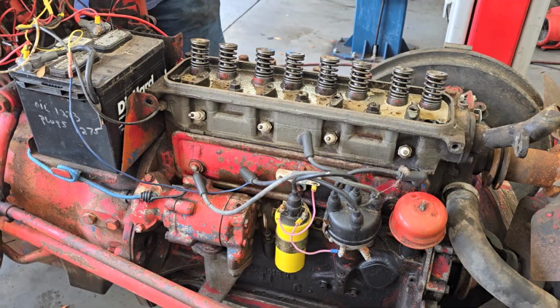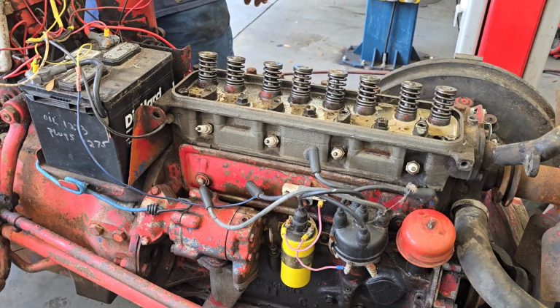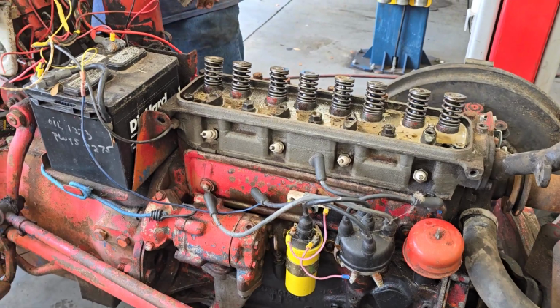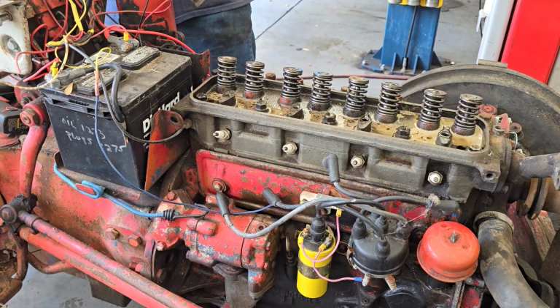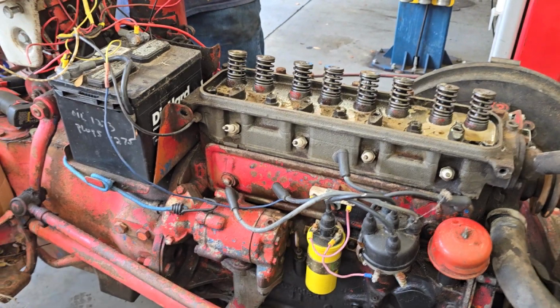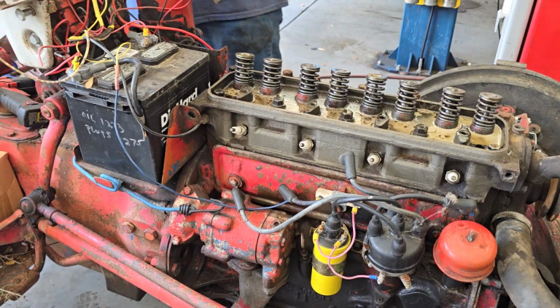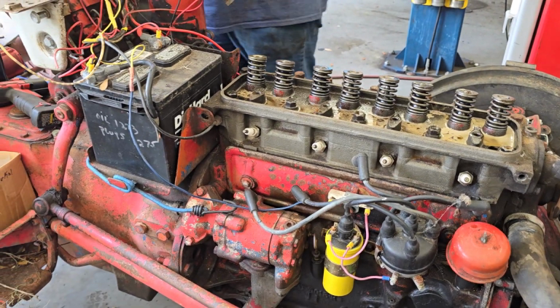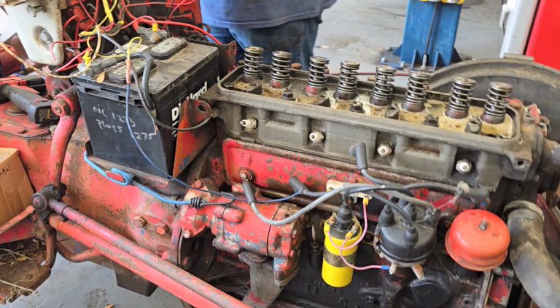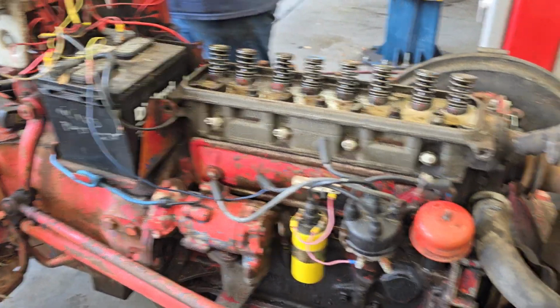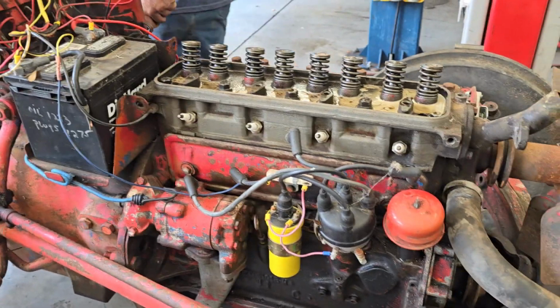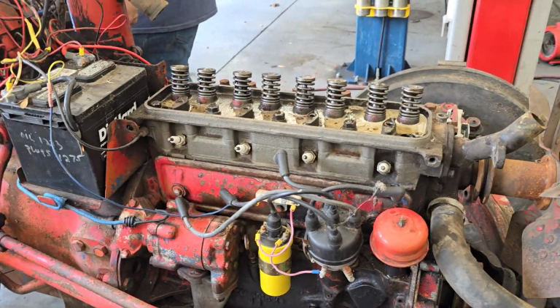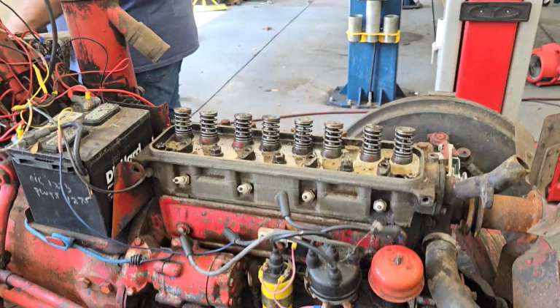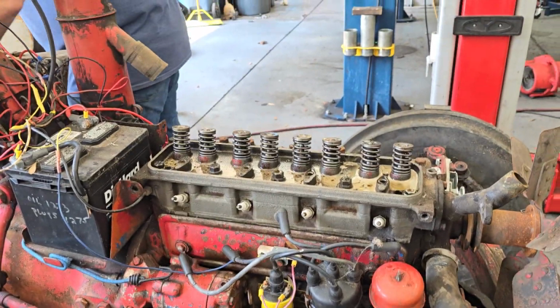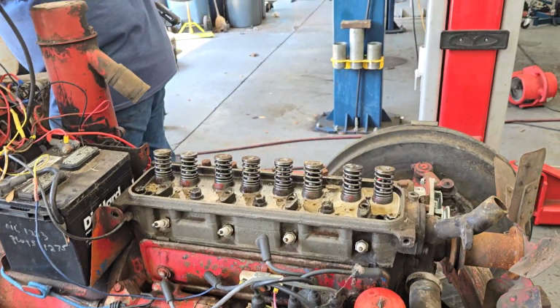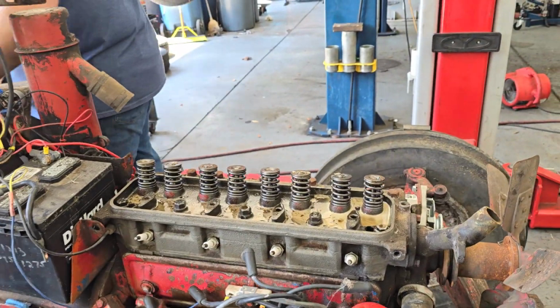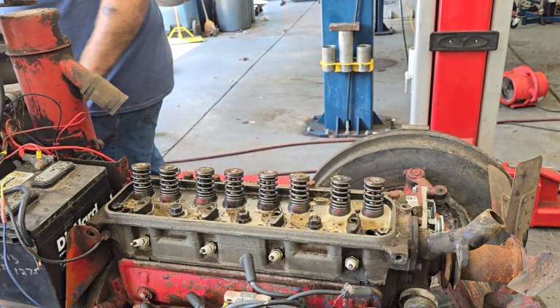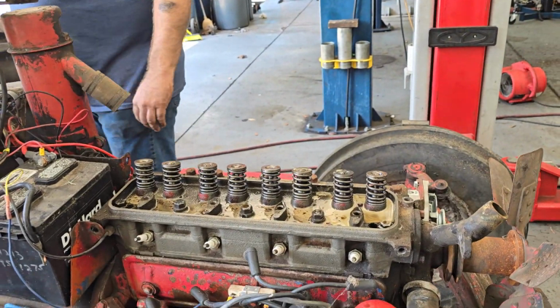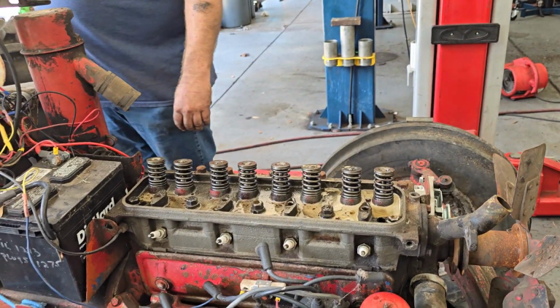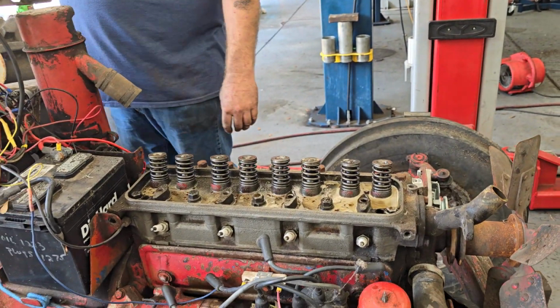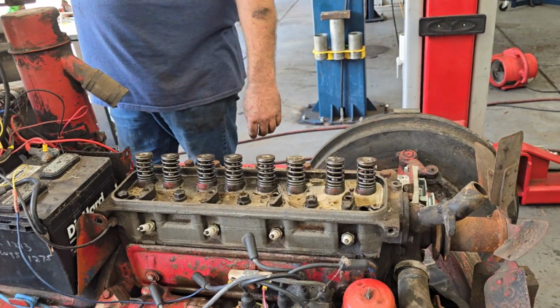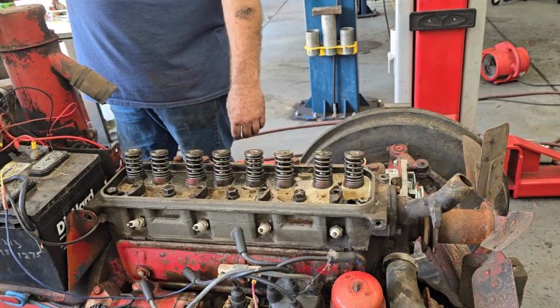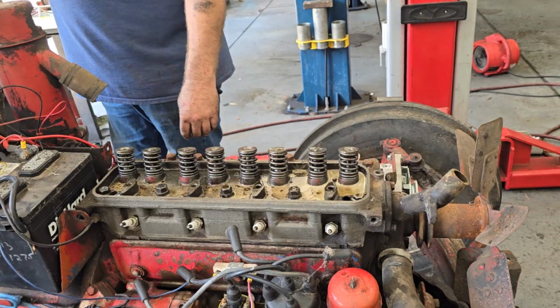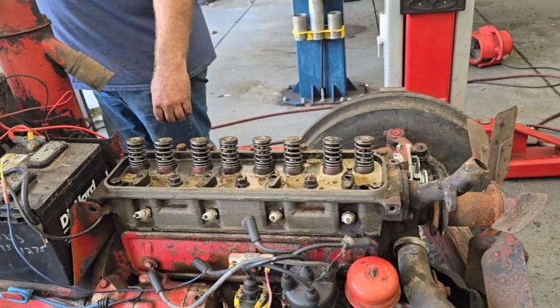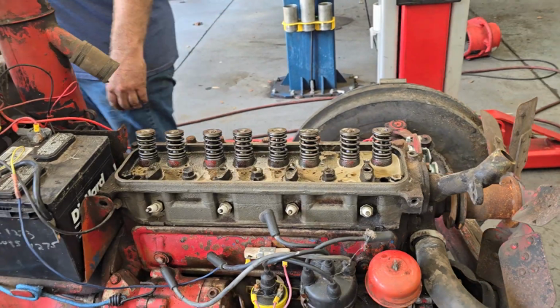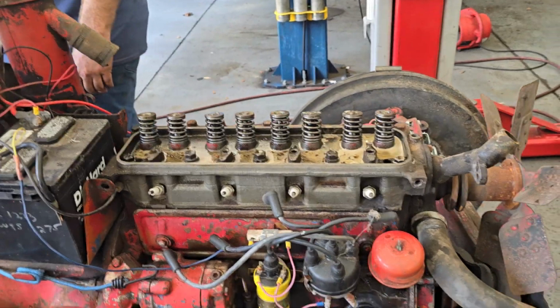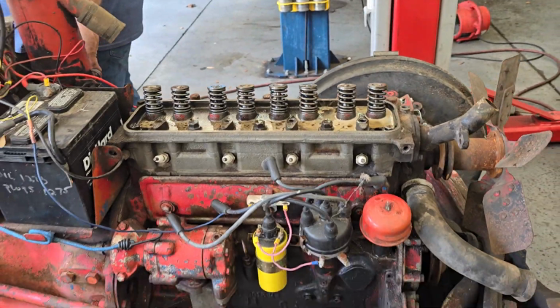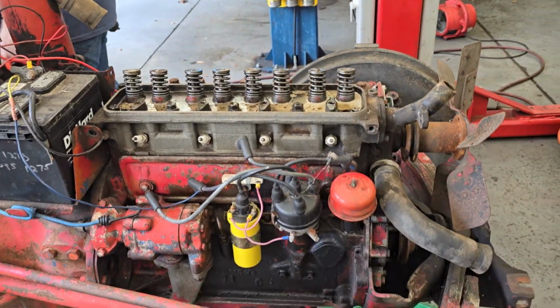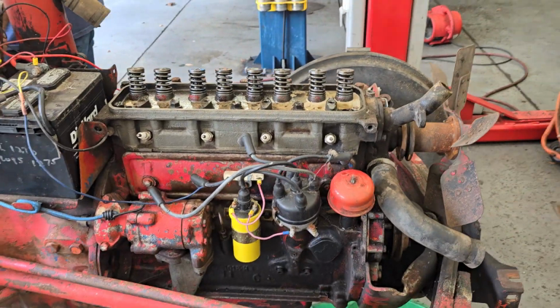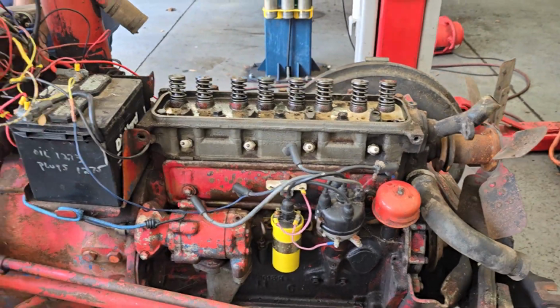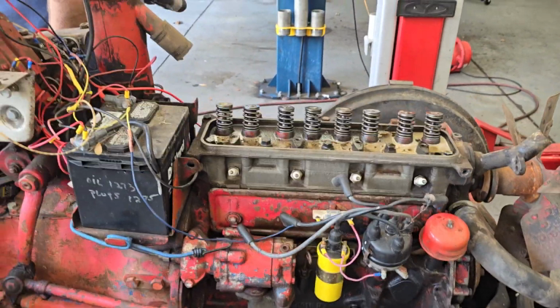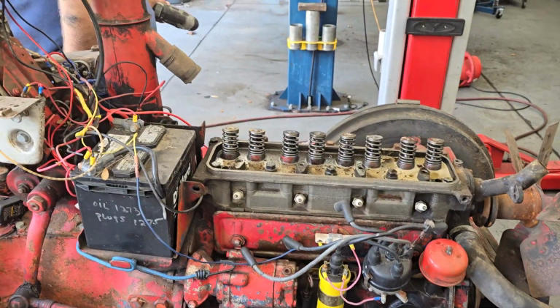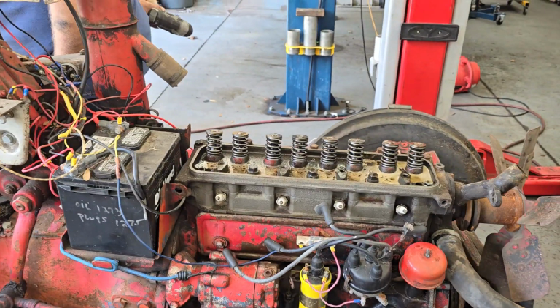I guess that's cast iron too, ain't it? Yes, this thing is solid steel.